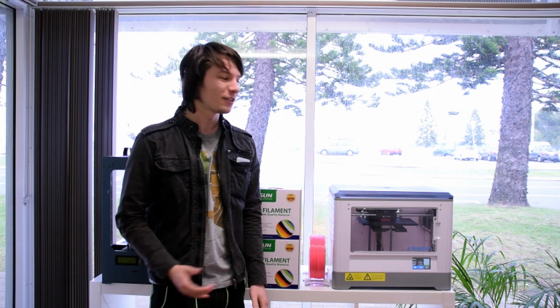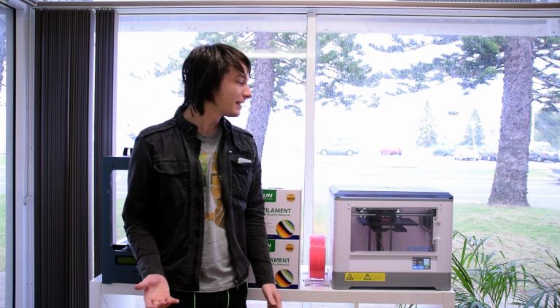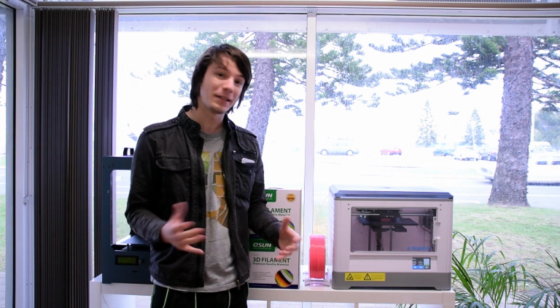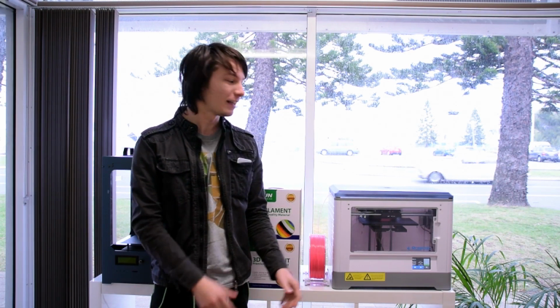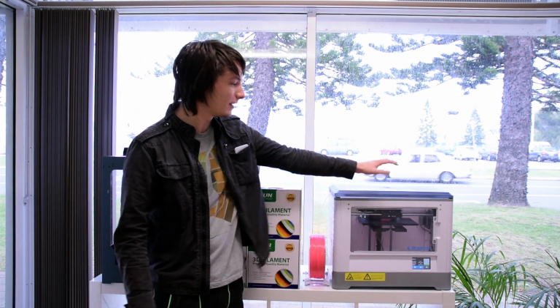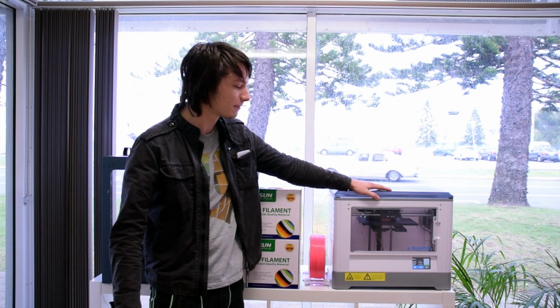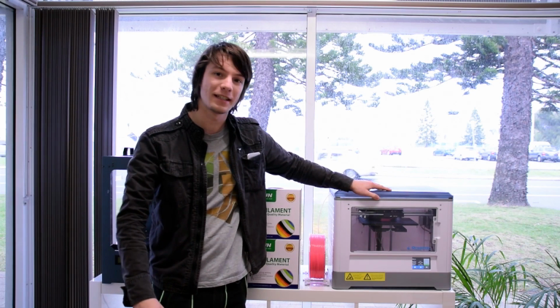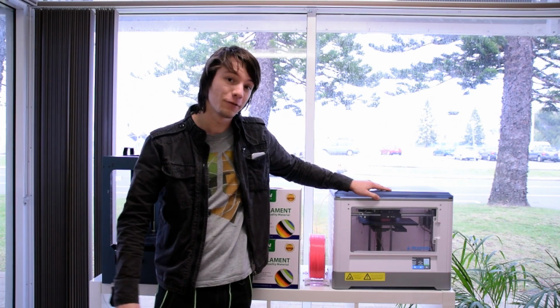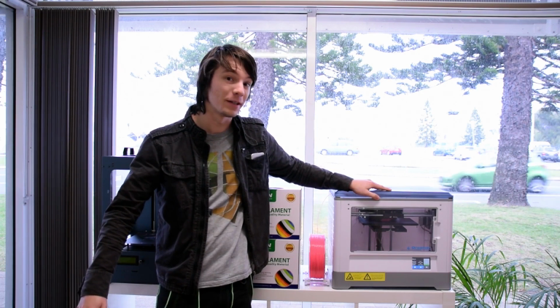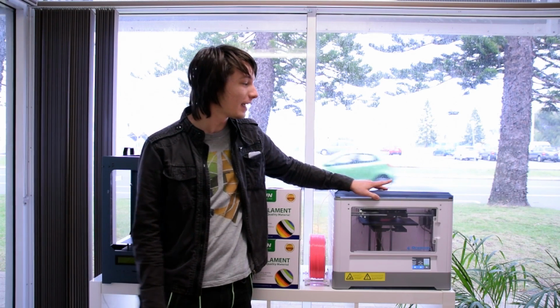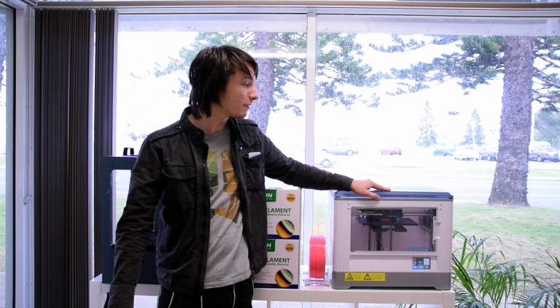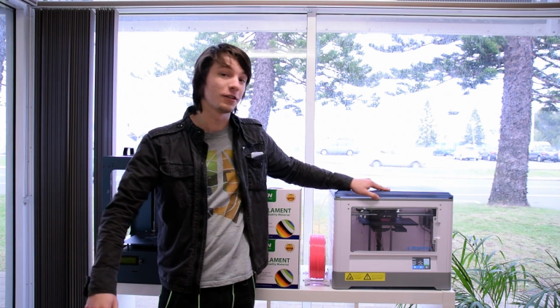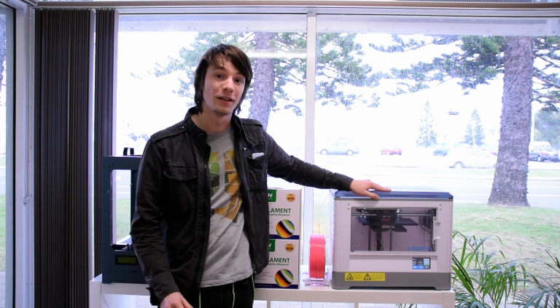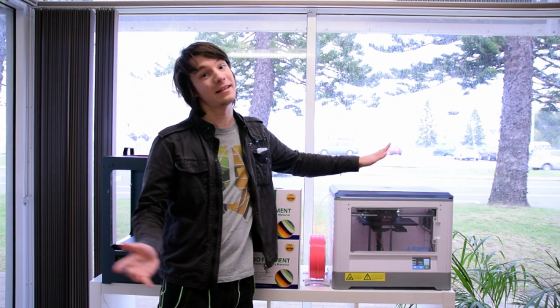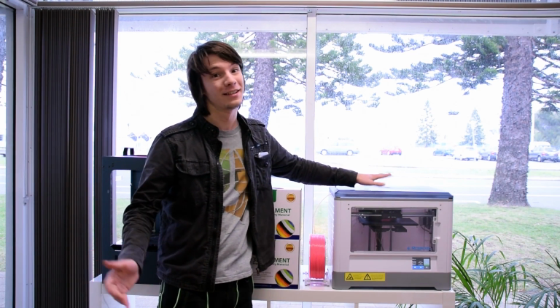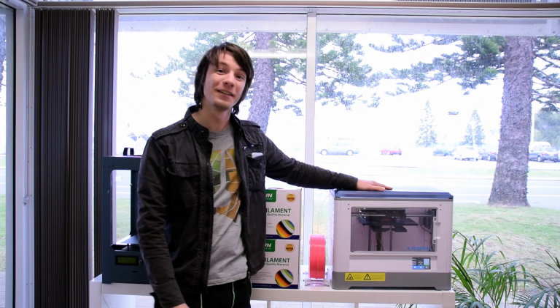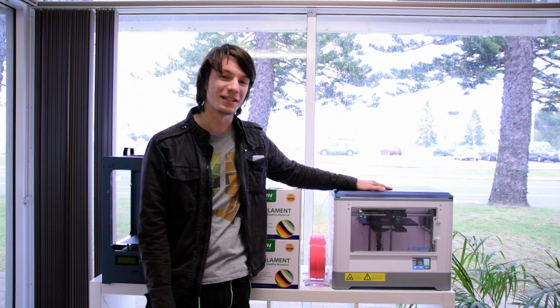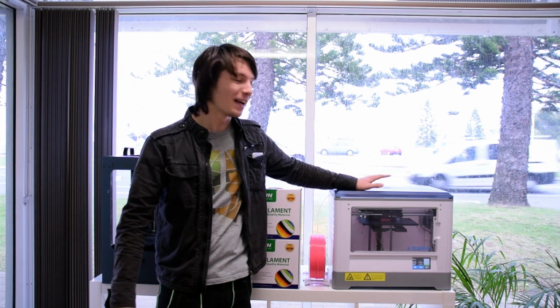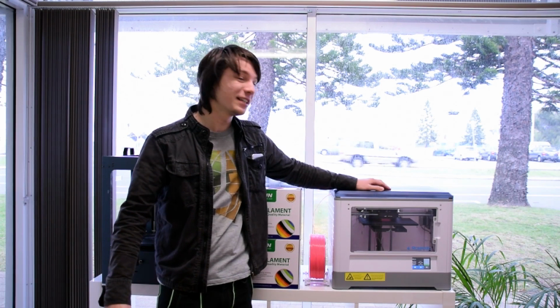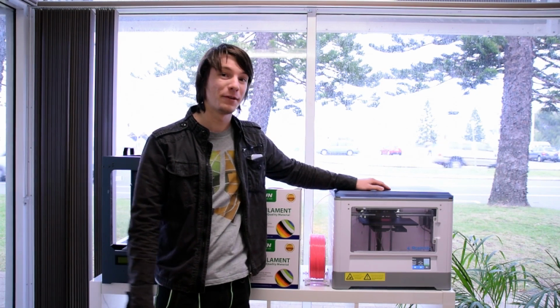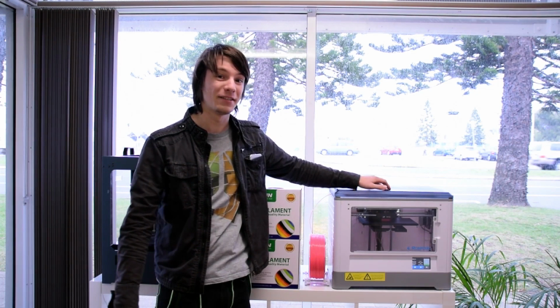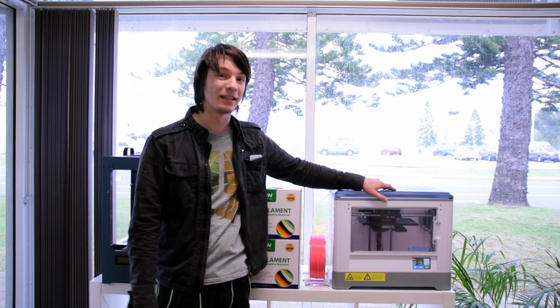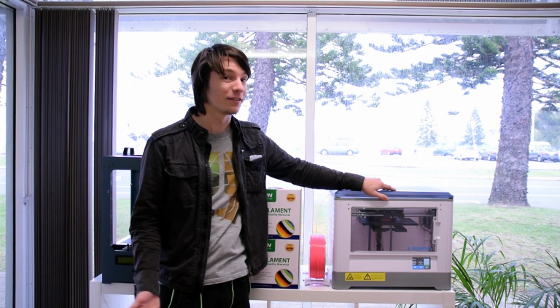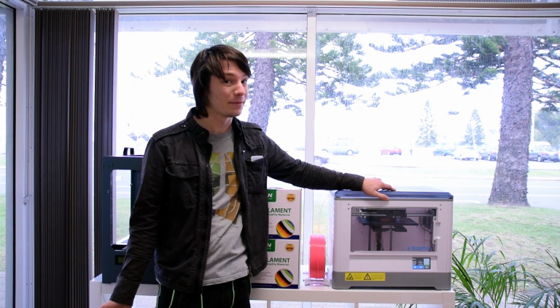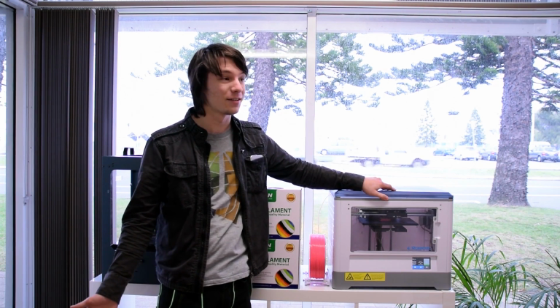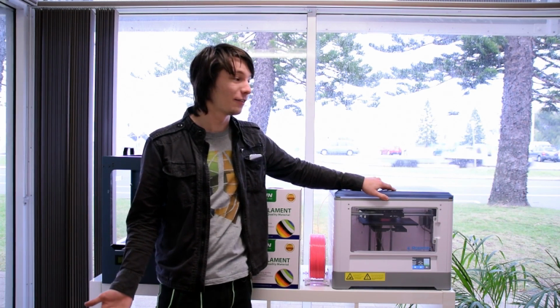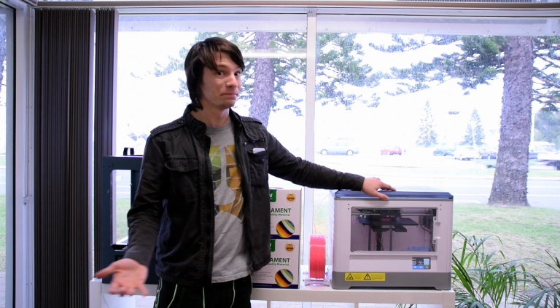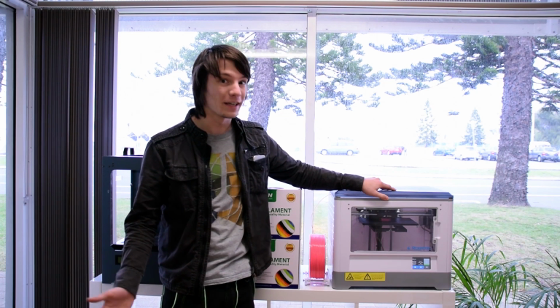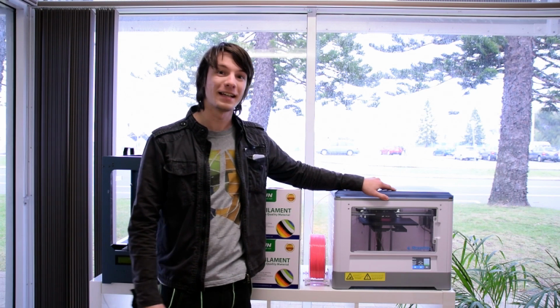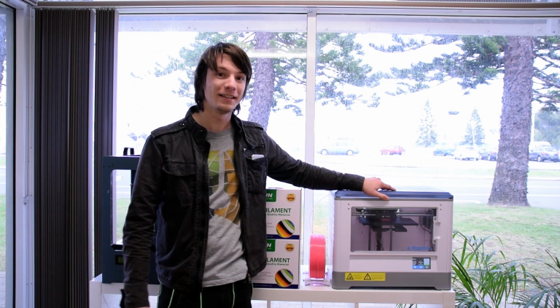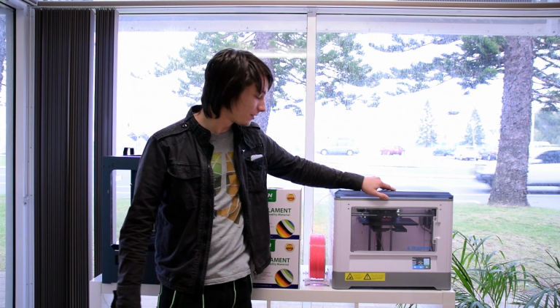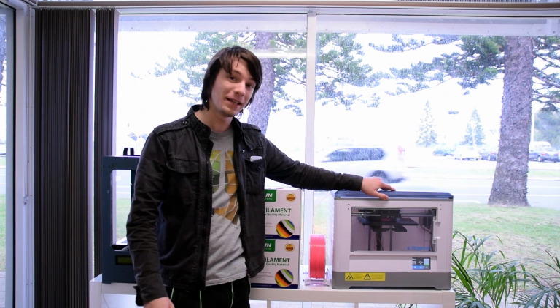So what I did is I've come down here and I've got the Flashforge Dreamer — a printer where you can control anything on it including the temperatures, and it's designed to print pretty much anything on the market including aftermarket ABS. So I thought let's take it down here and try out some eSun.